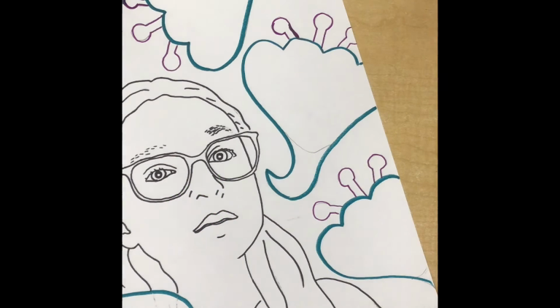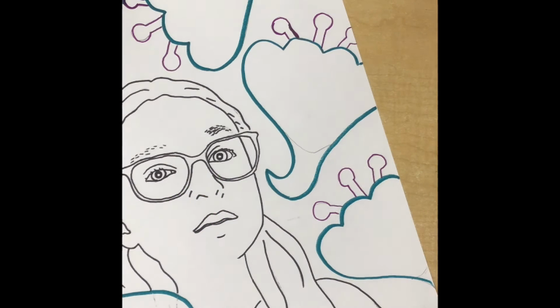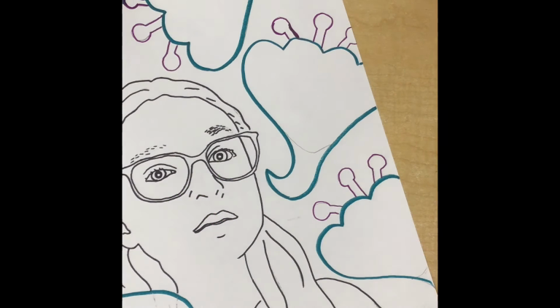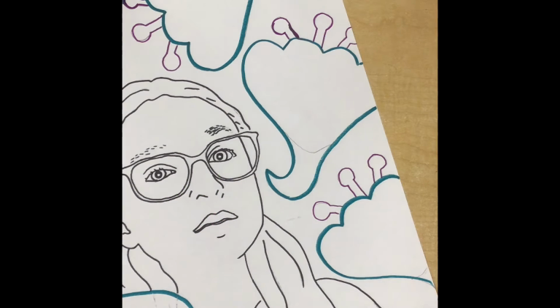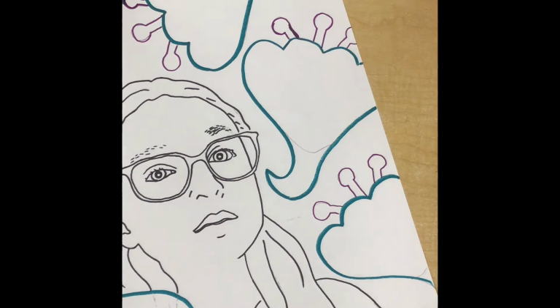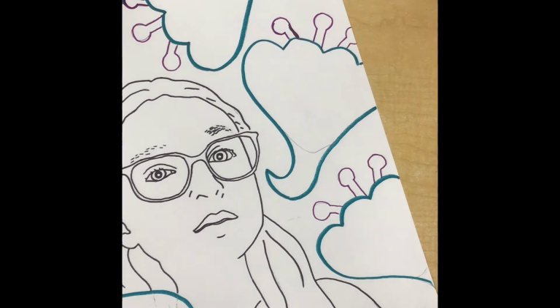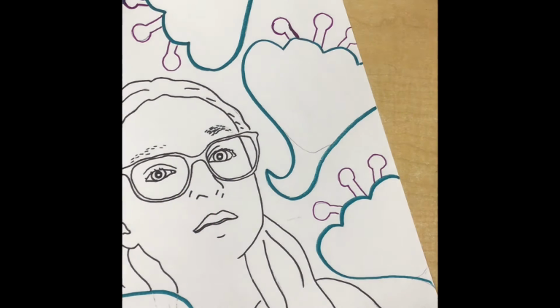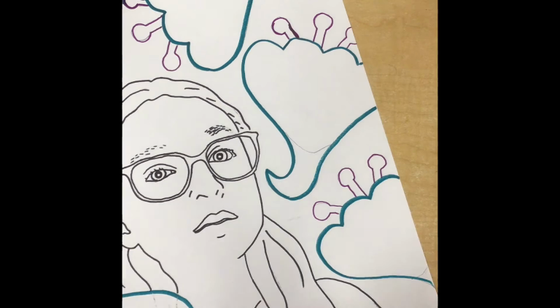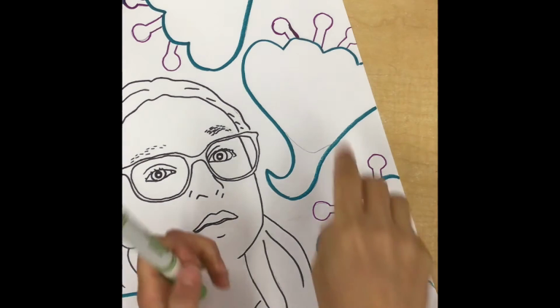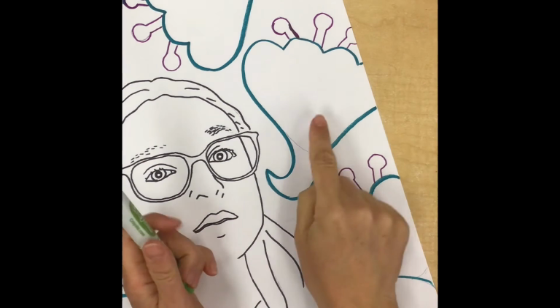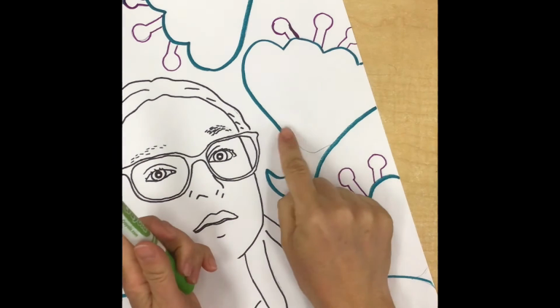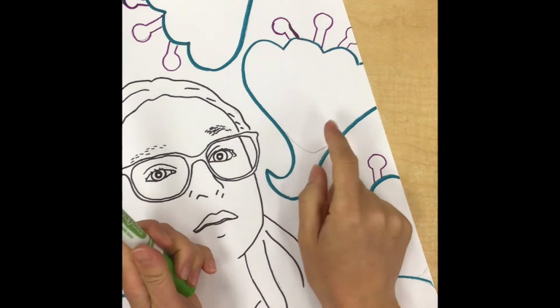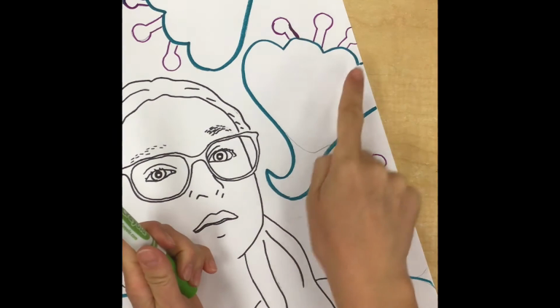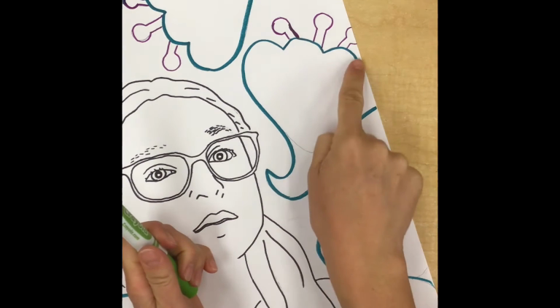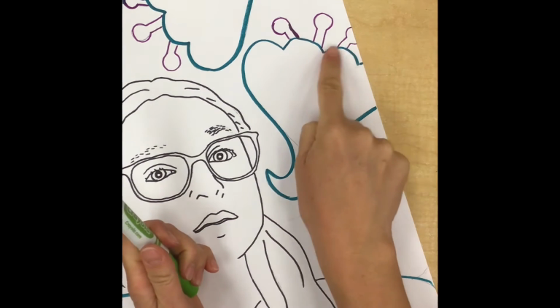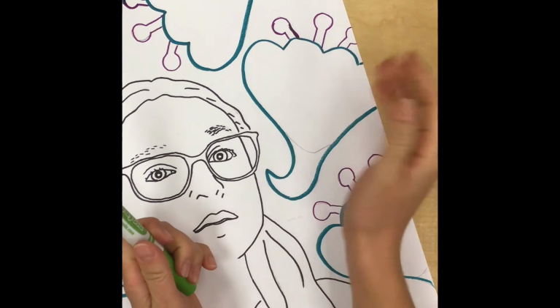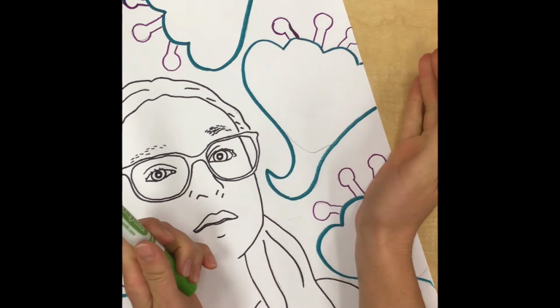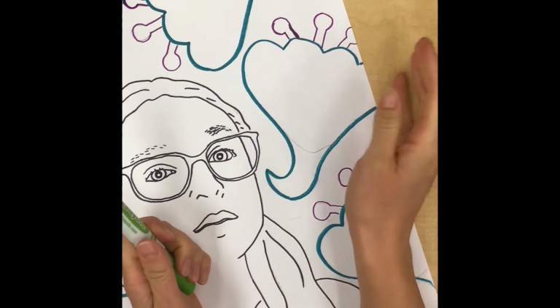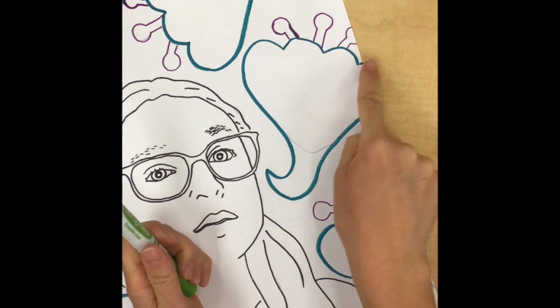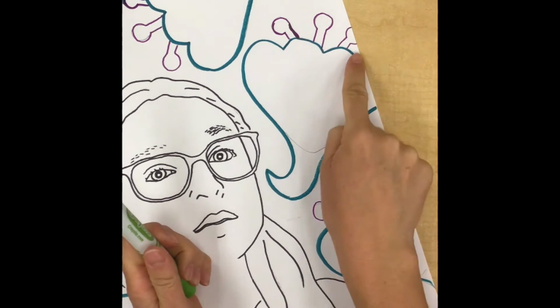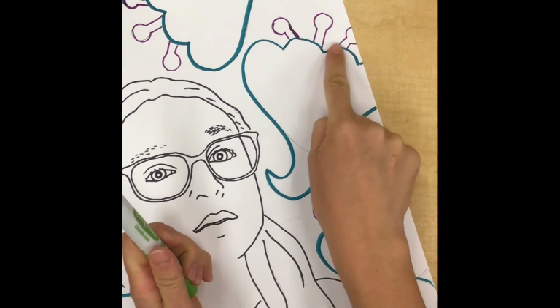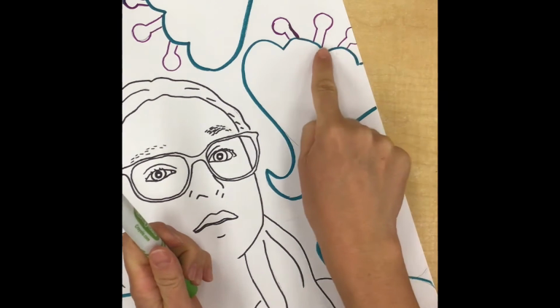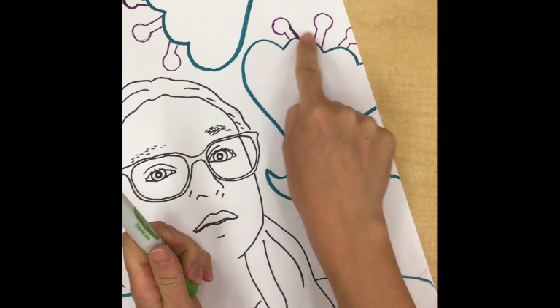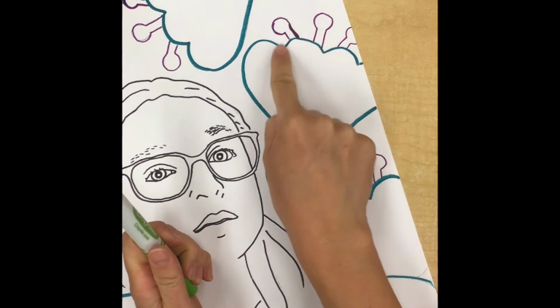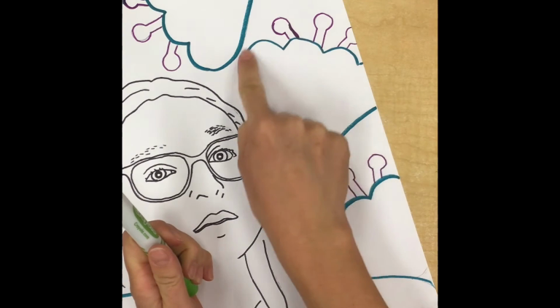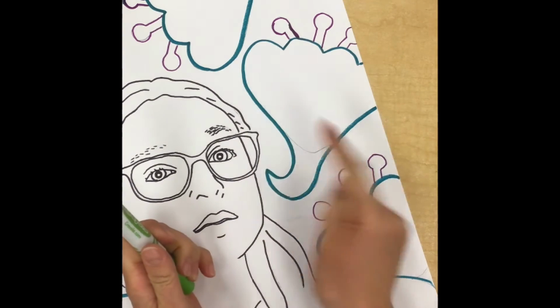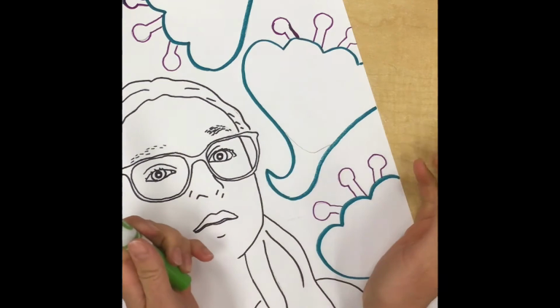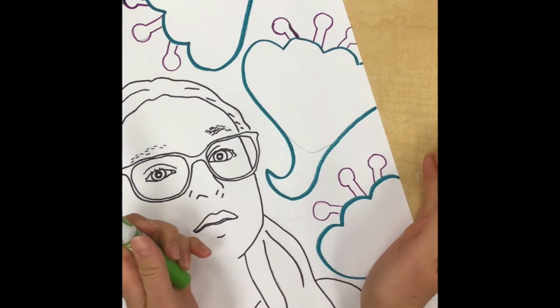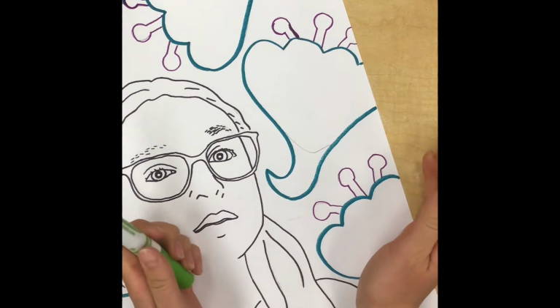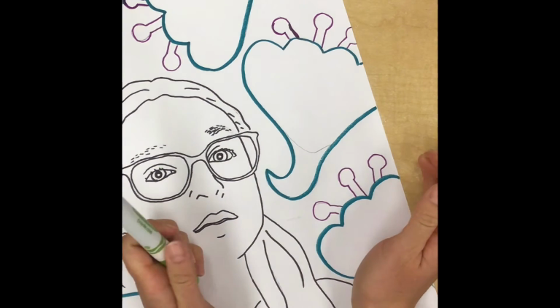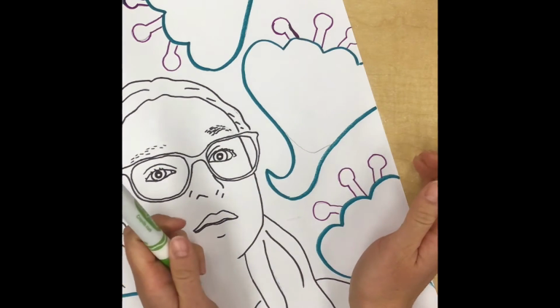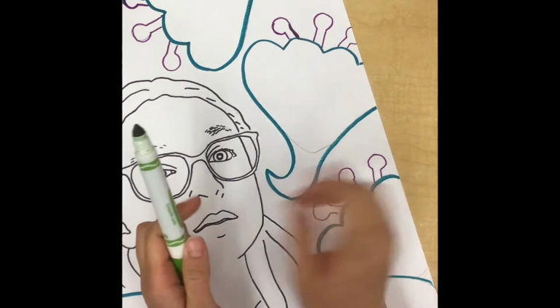The first tip to coloring neatly with marker is outlining your shape first. We've already kind of started that step — last time we took our correct colors and outlined our shape to make sure the outline looks nice.